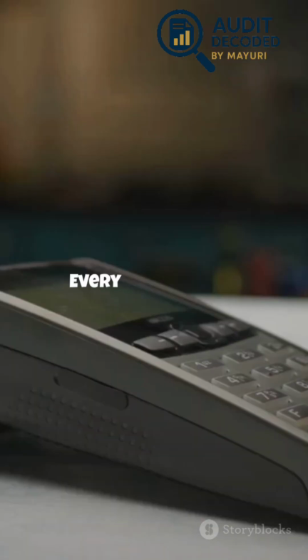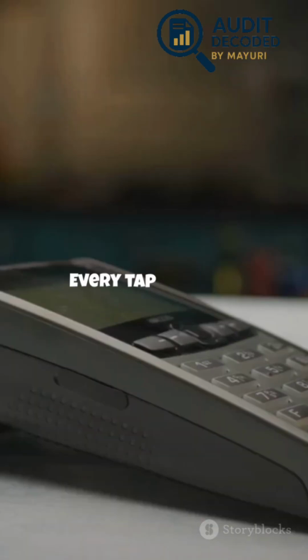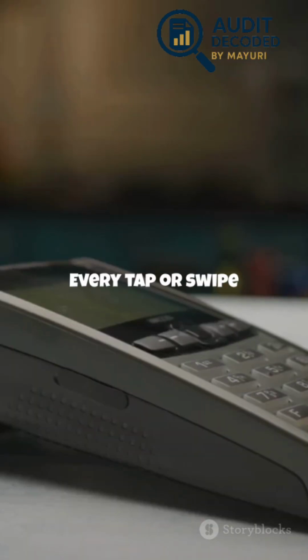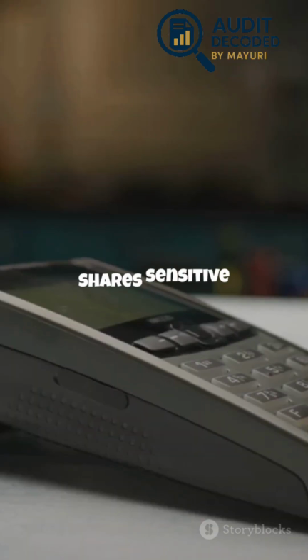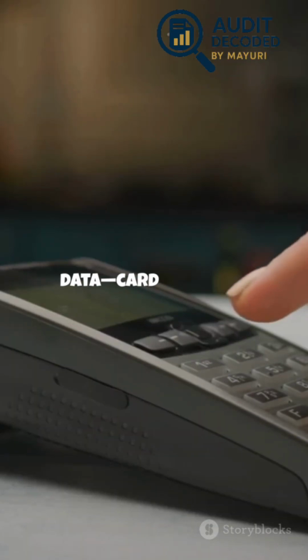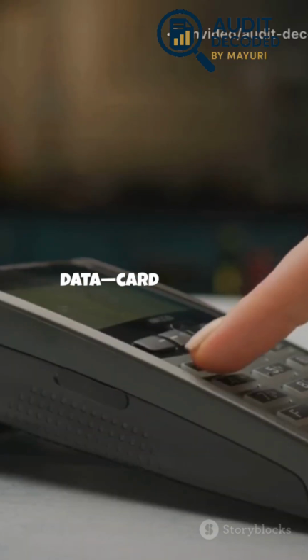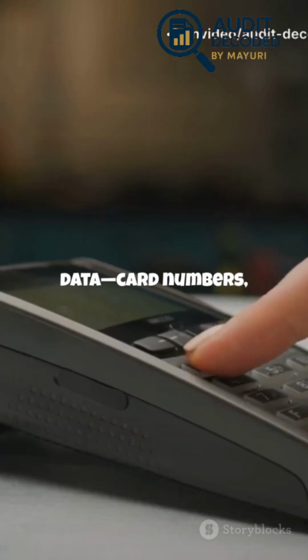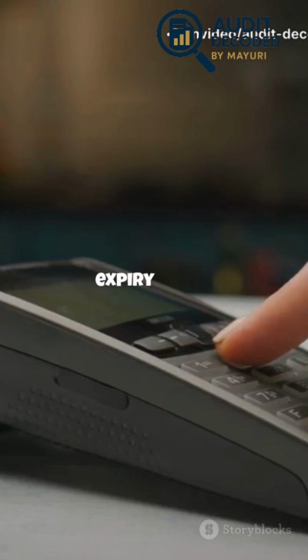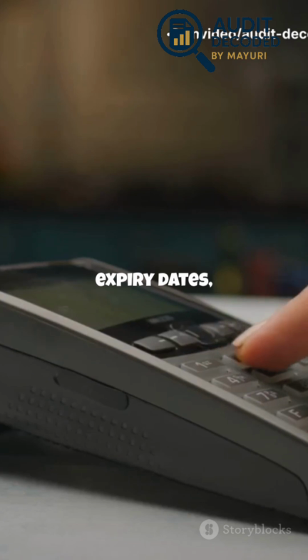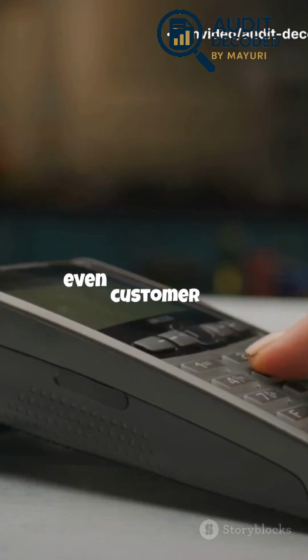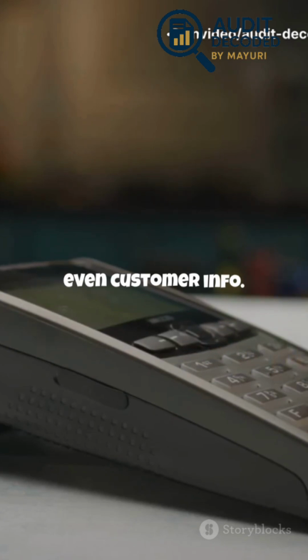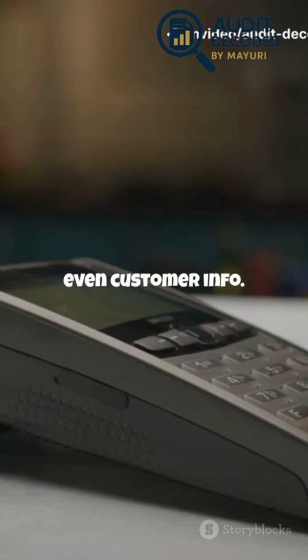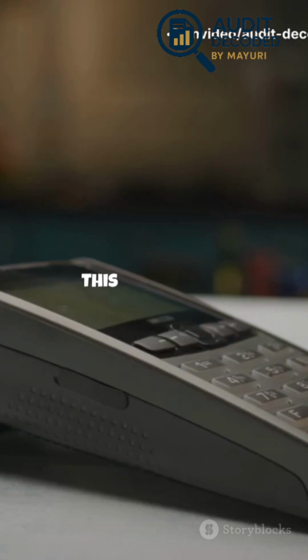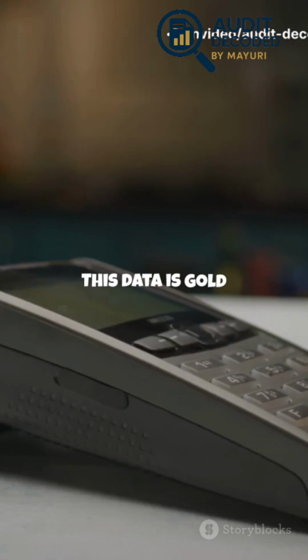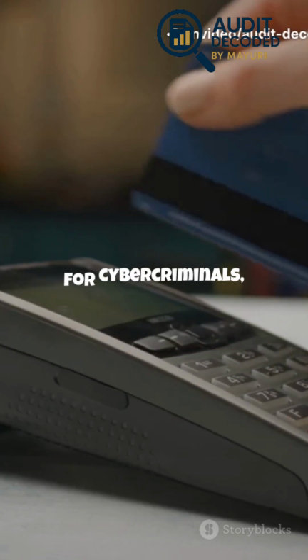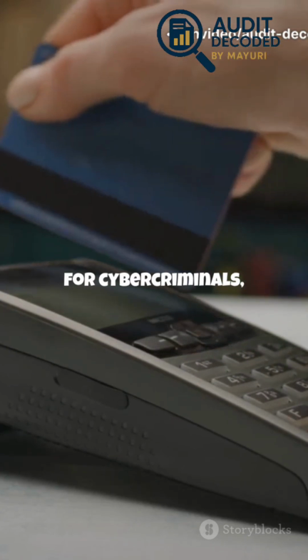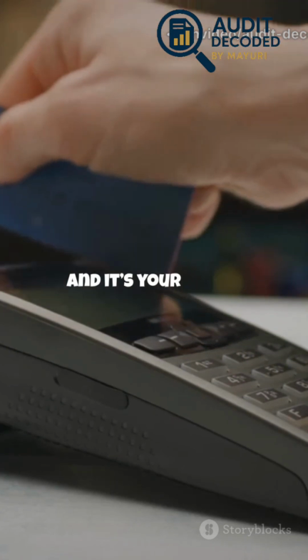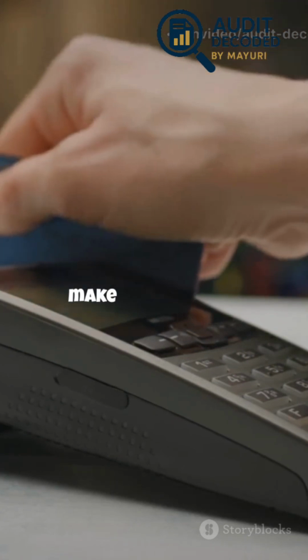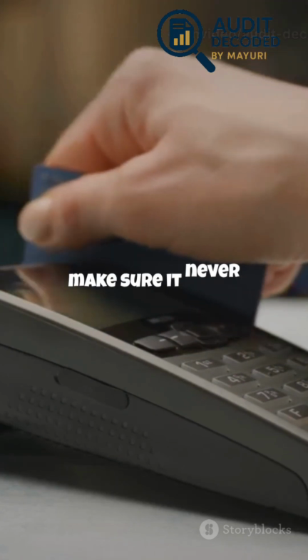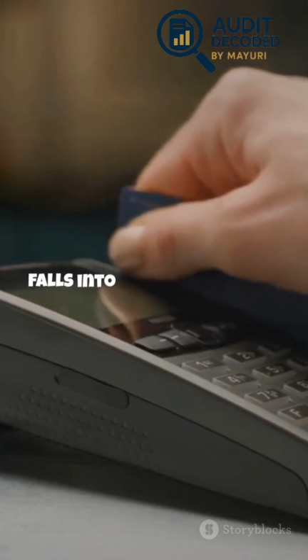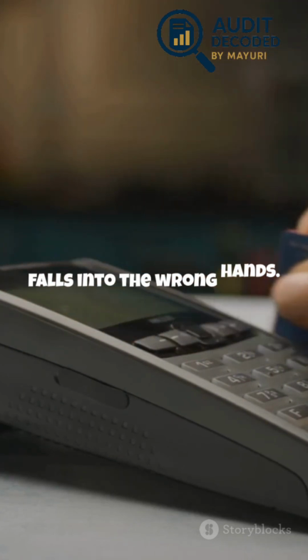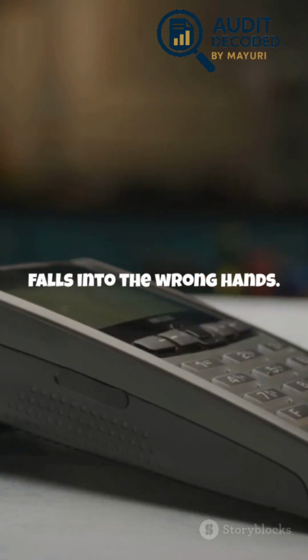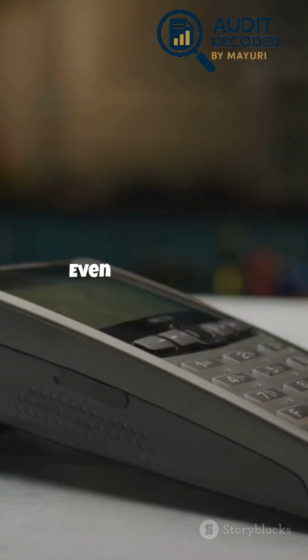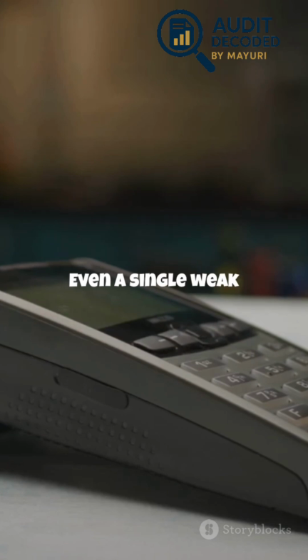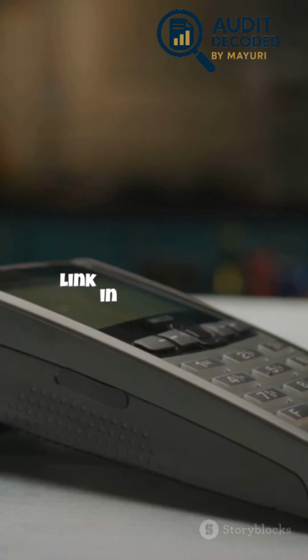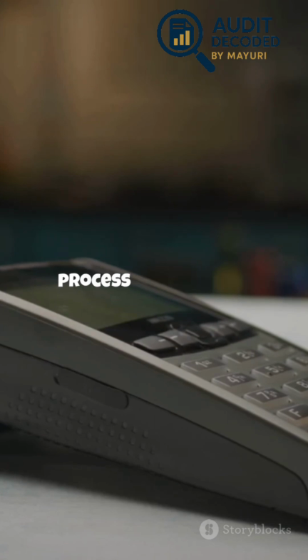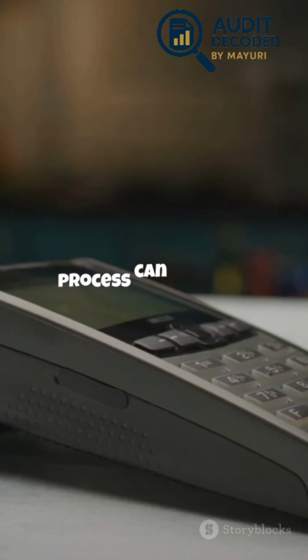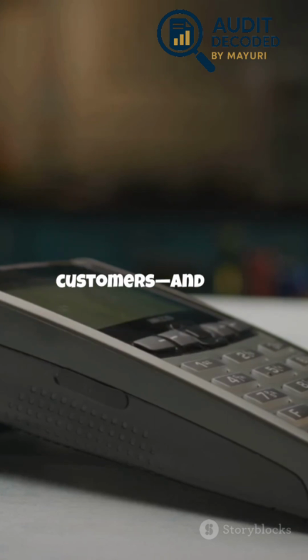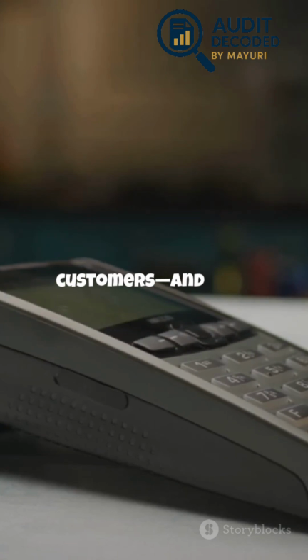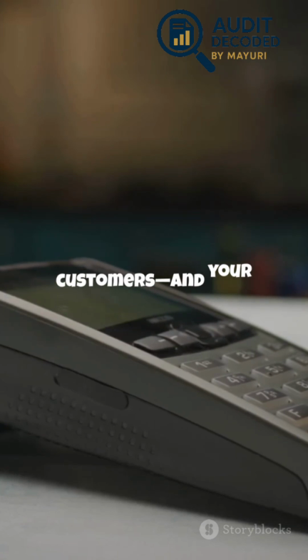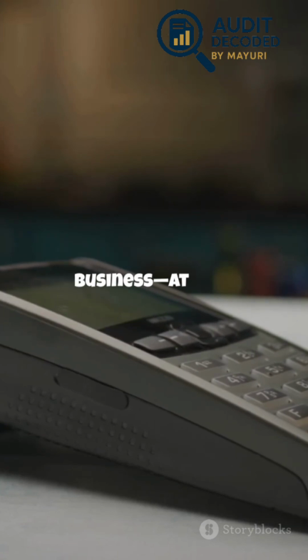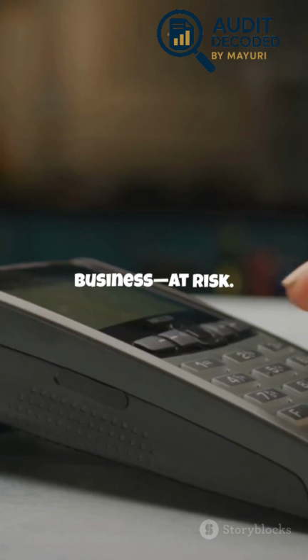Every tap or swipe shares sensitive data — card numbers, expiry dates, even customer info. This data is gold for cybercriminals, and it's your job to make sure it never falls into the wrong hands. Even a single weak link in your payment process can put your customers and your business at risk.